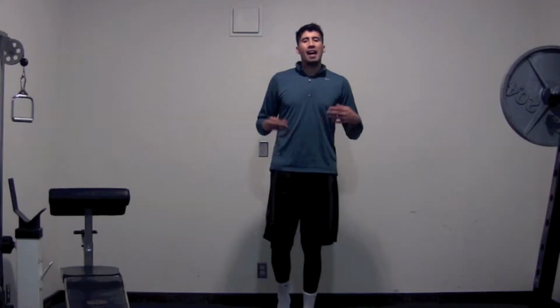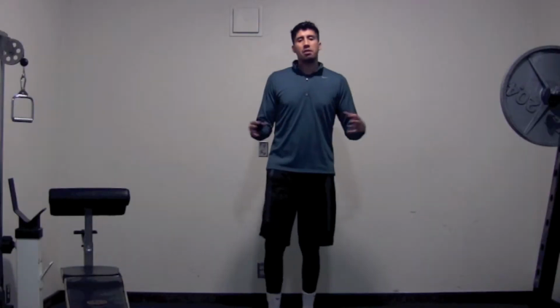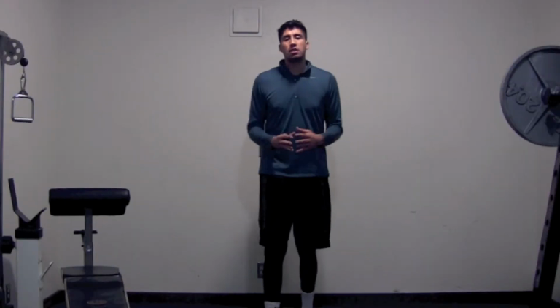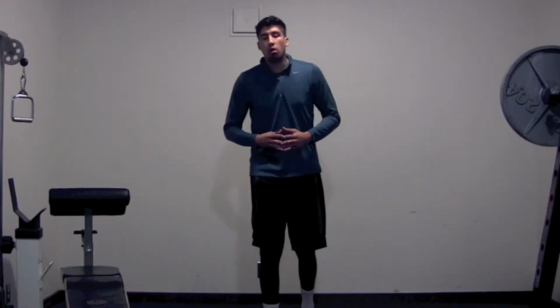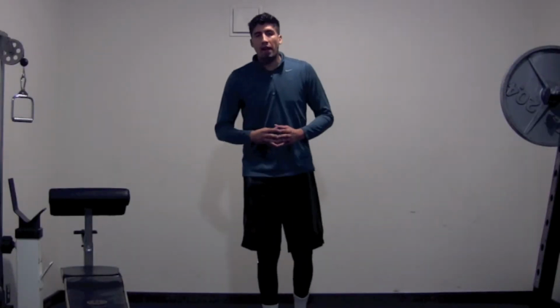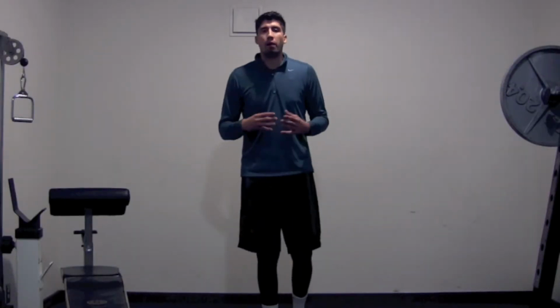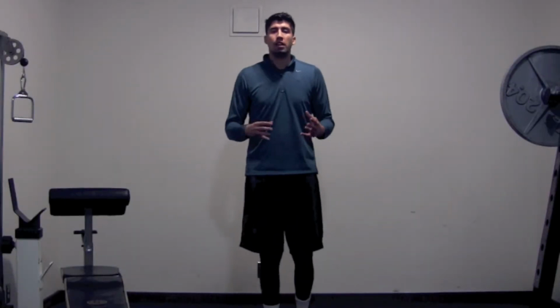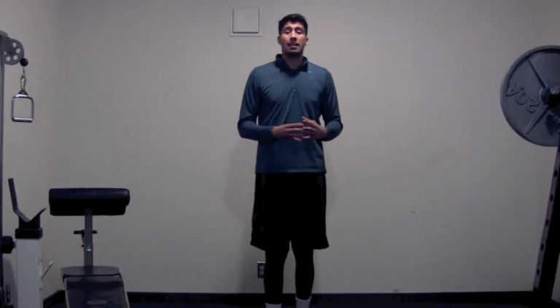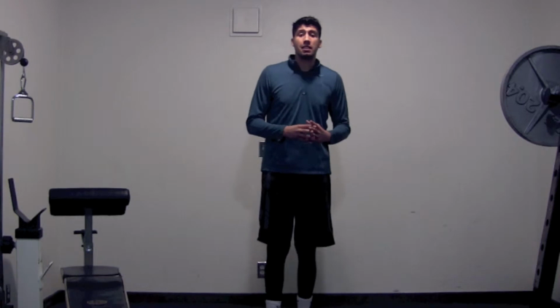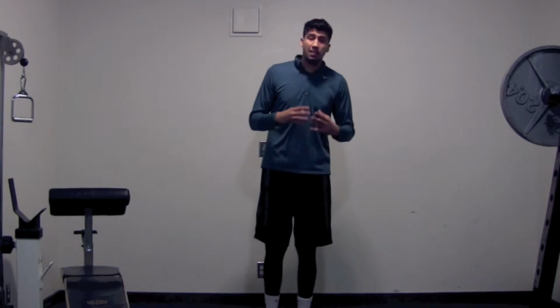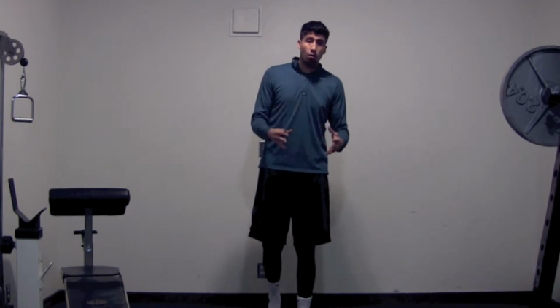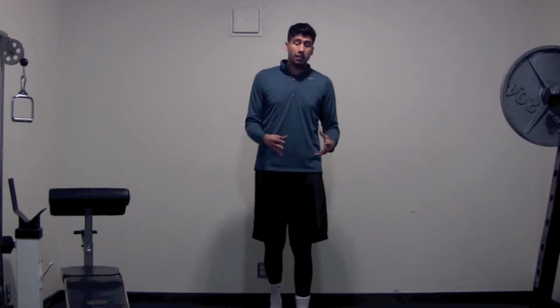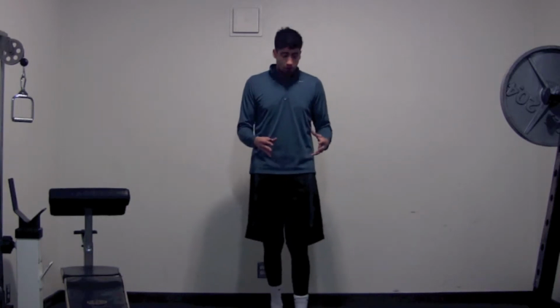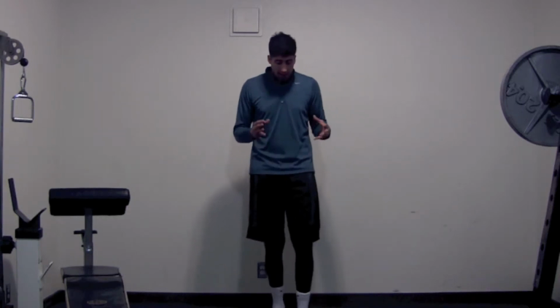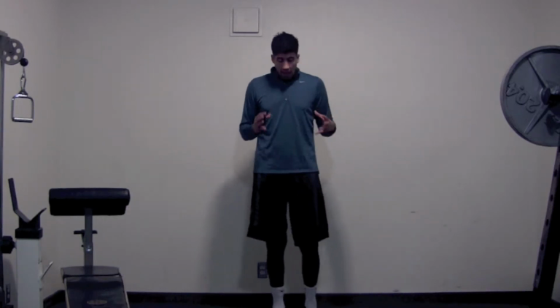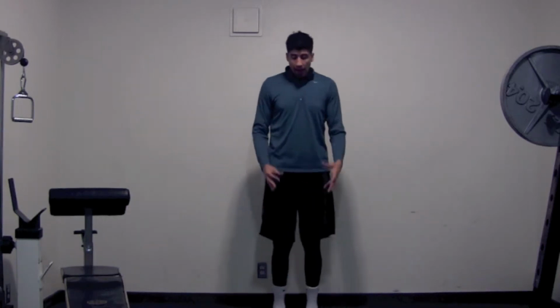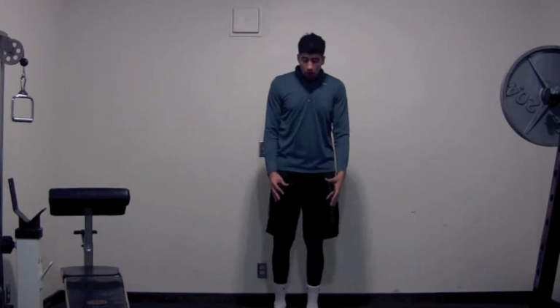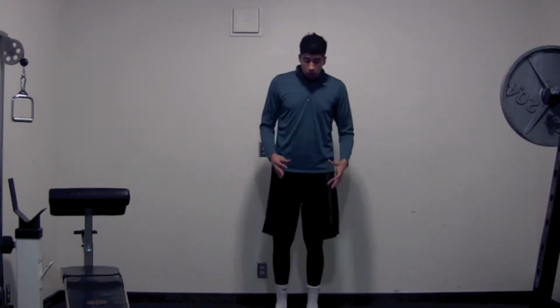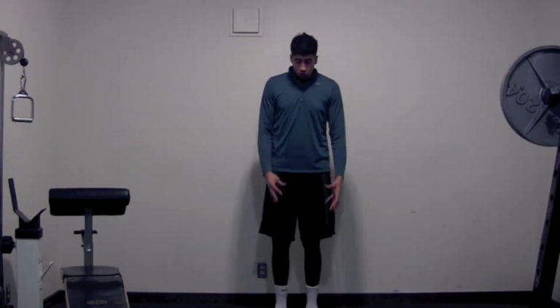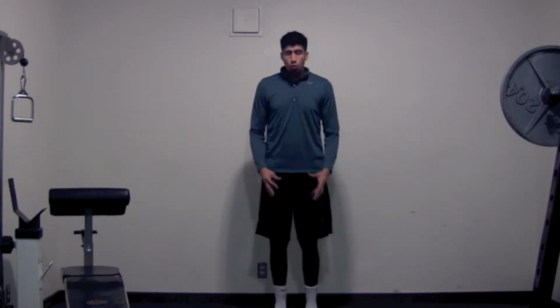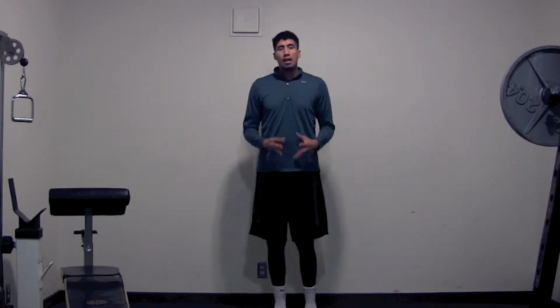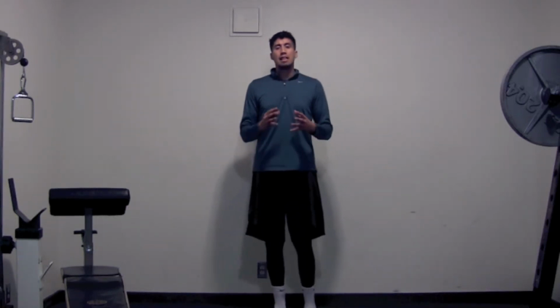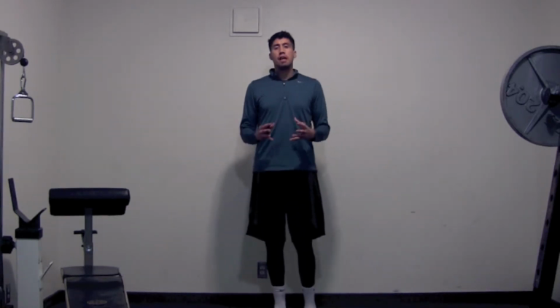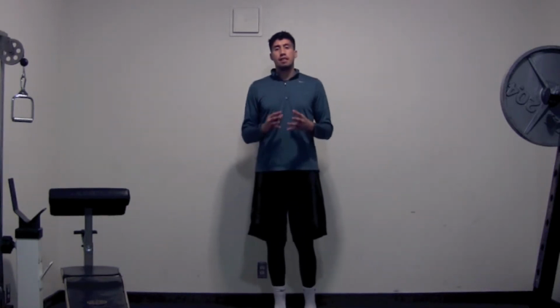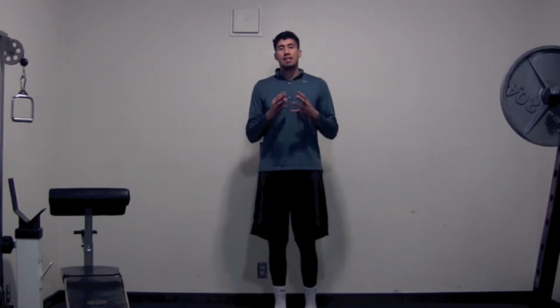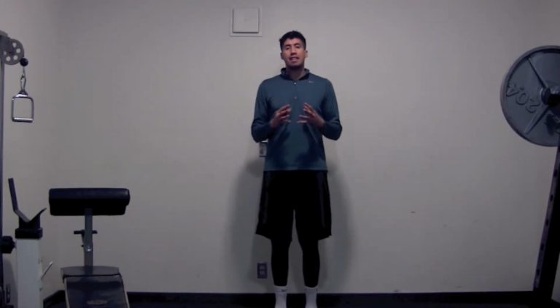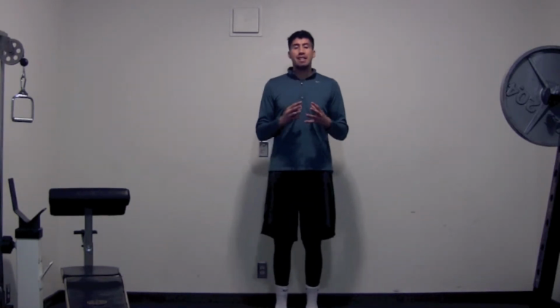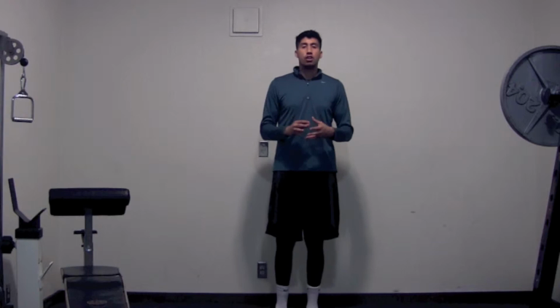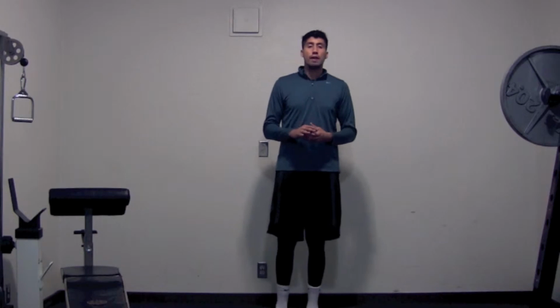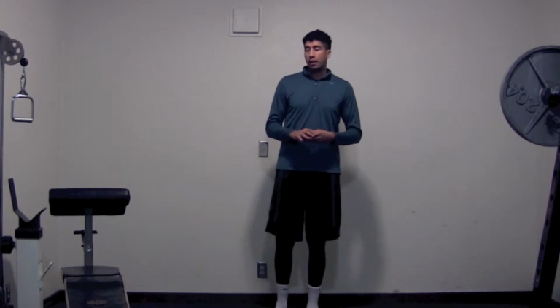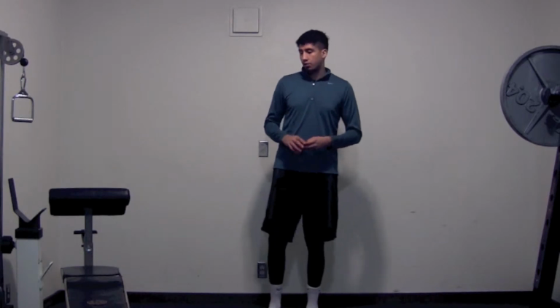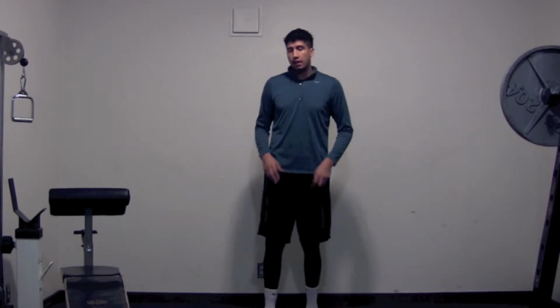Hey, what's up guys? Welcome back to BioLeague Asset TV. Today I want to teach you guys how to eliminate the tightness in your hip flexors.